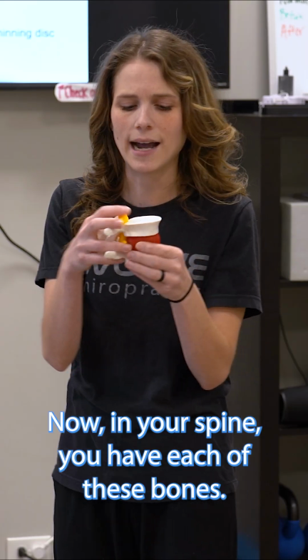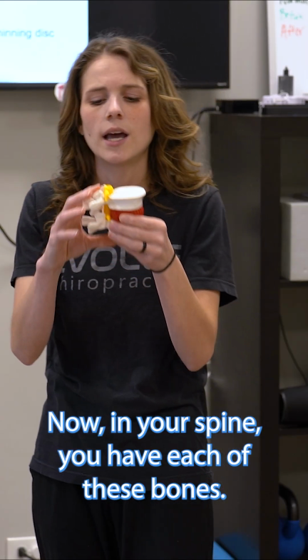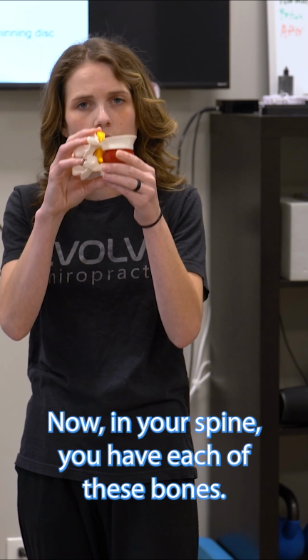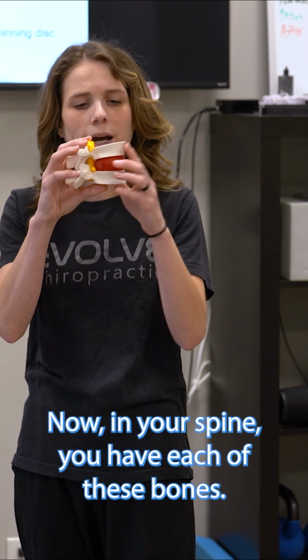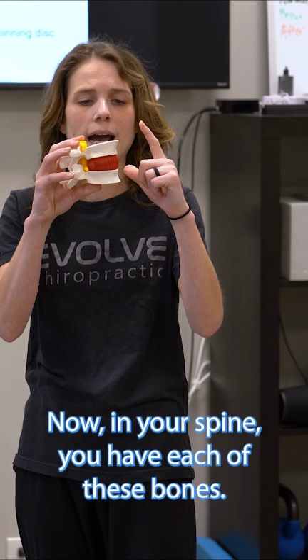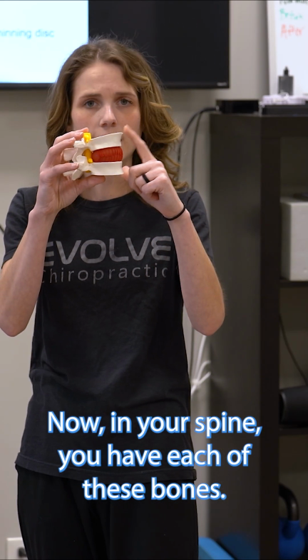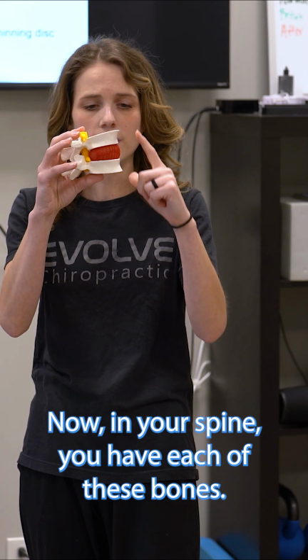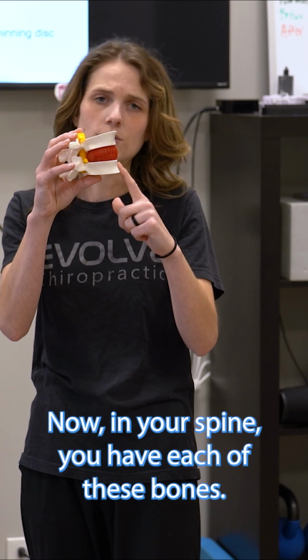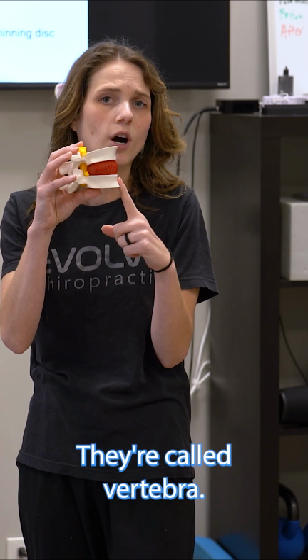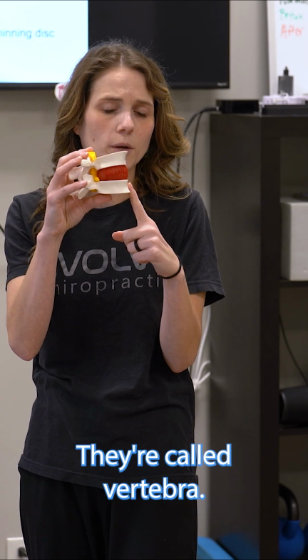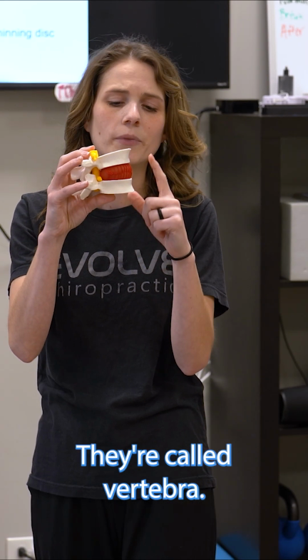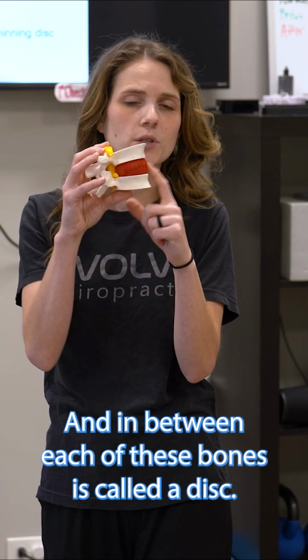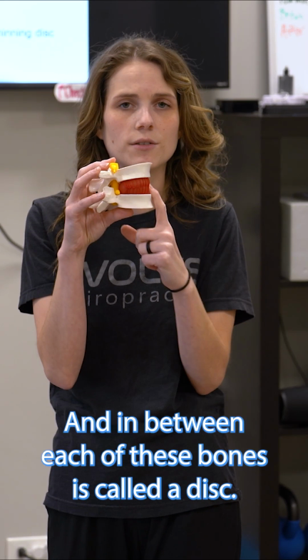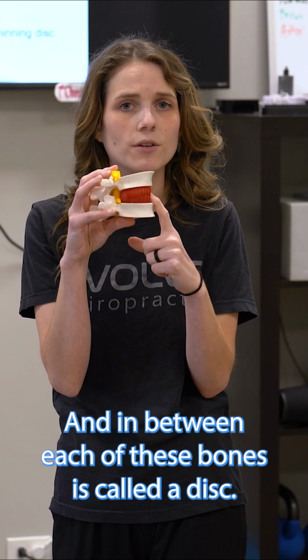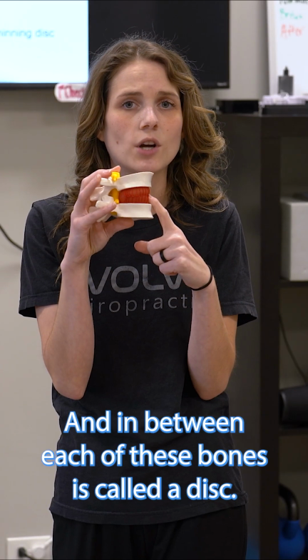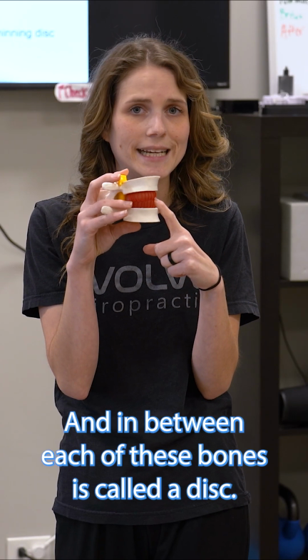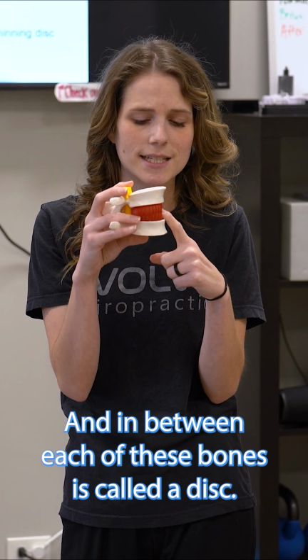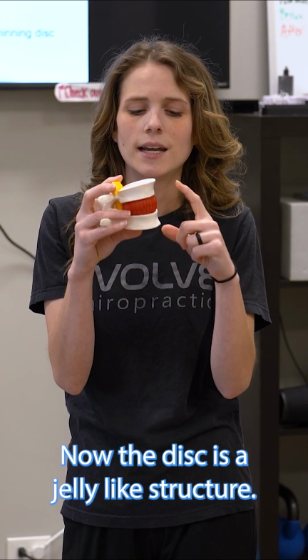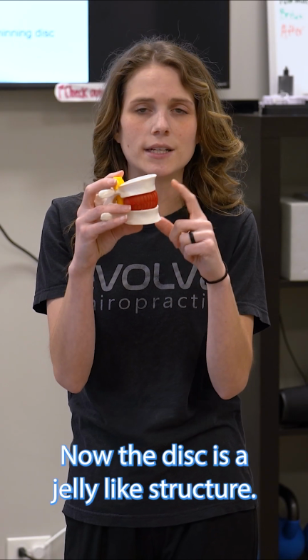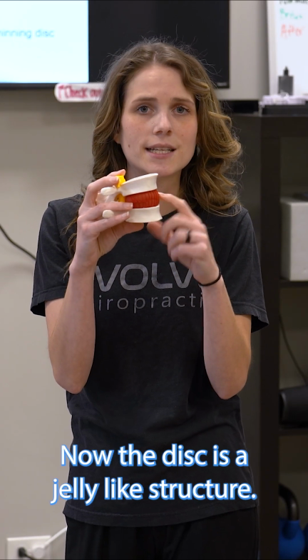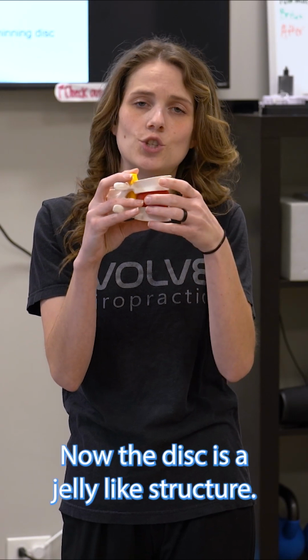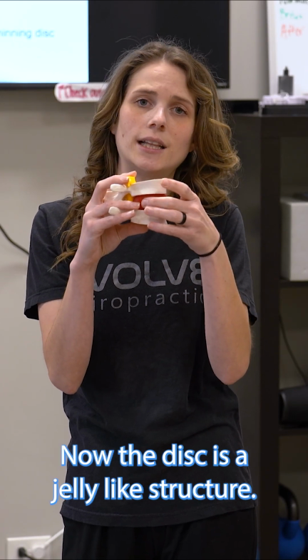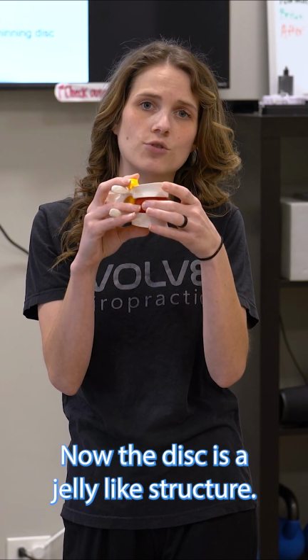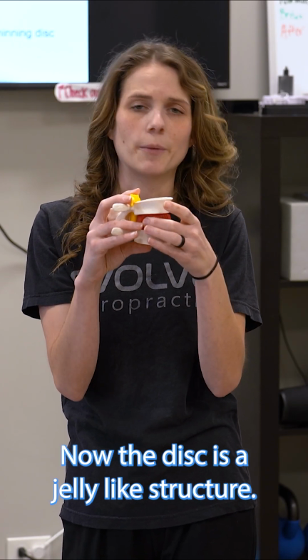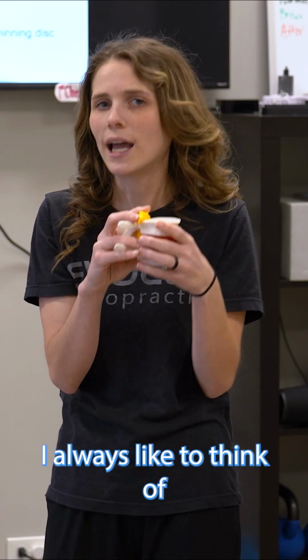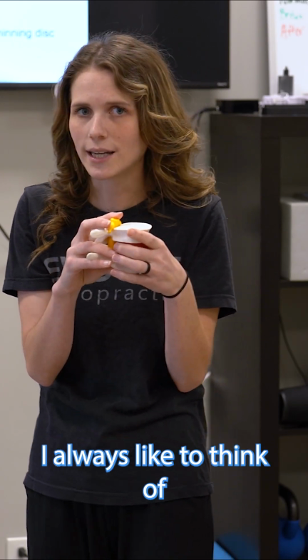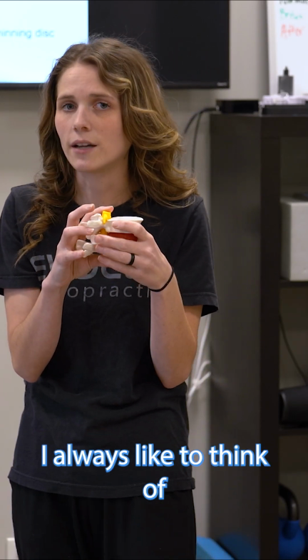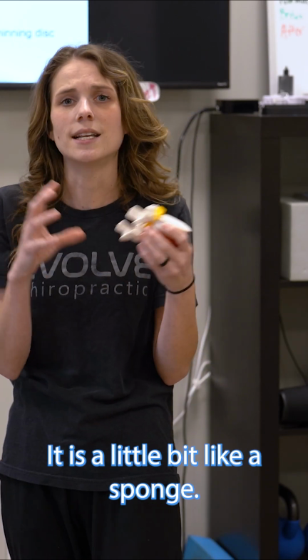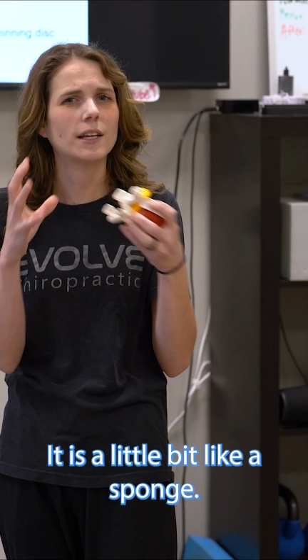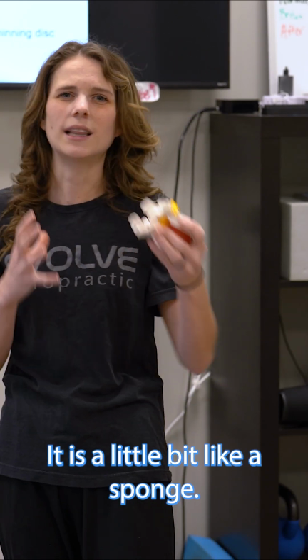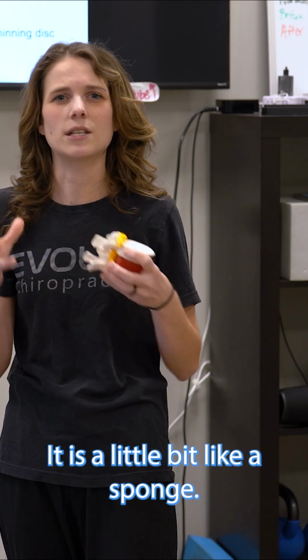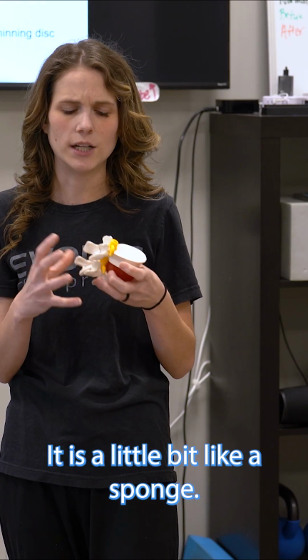In your spine, you have each of these bones — they're called vertebrae — and in between each of these bones is called a disc. The disc is a jelly-like structure. I always like to think of it as a little bit like a sponge.